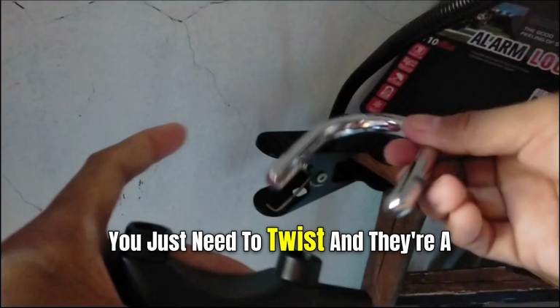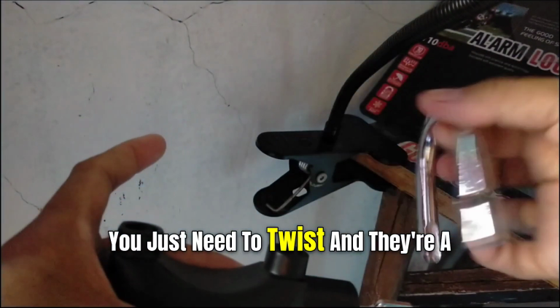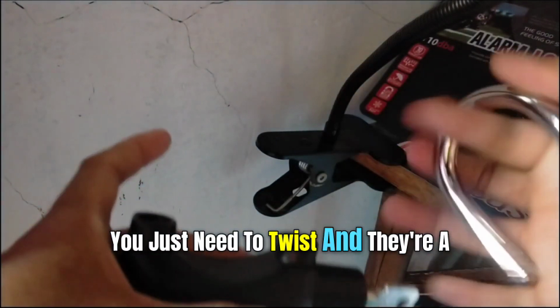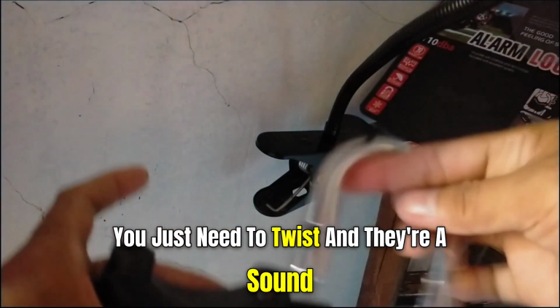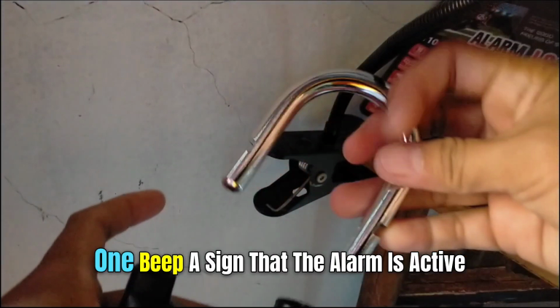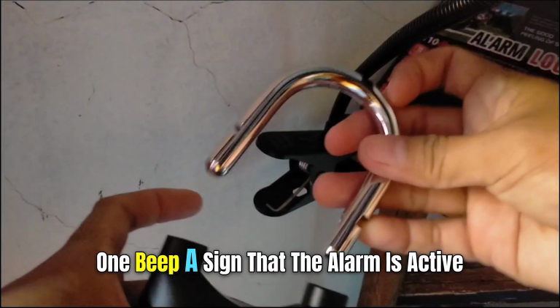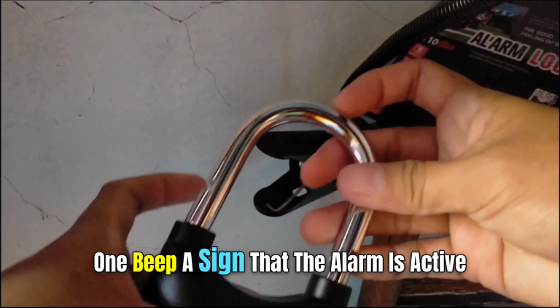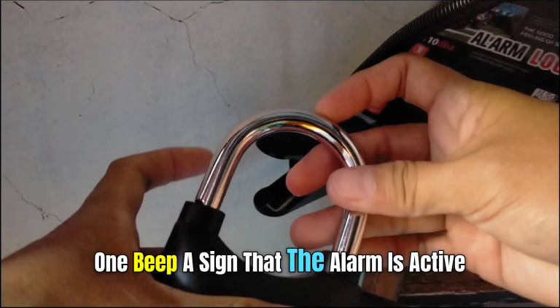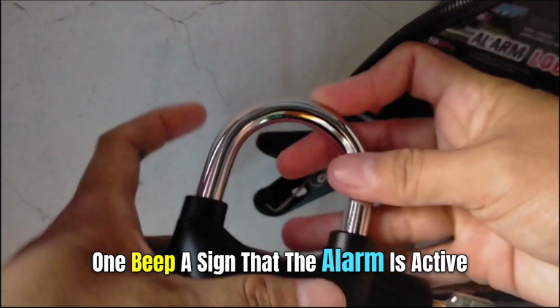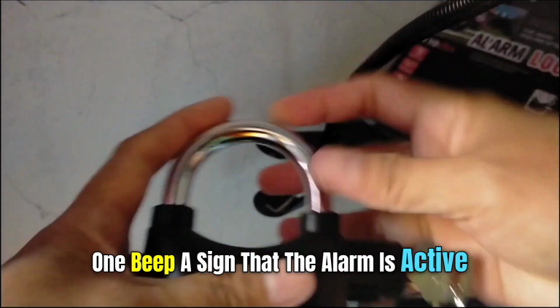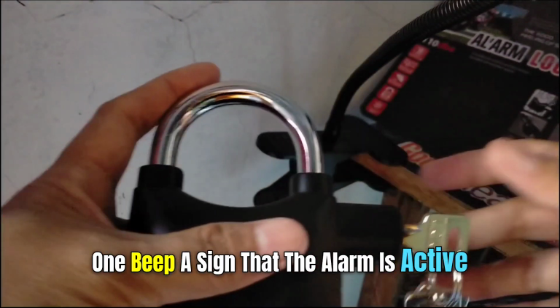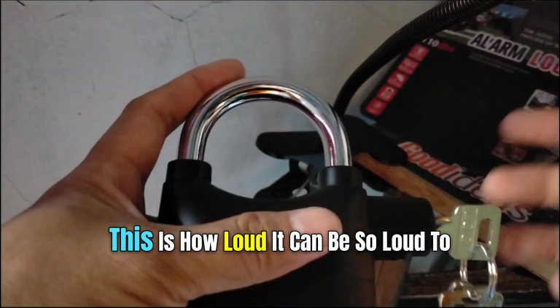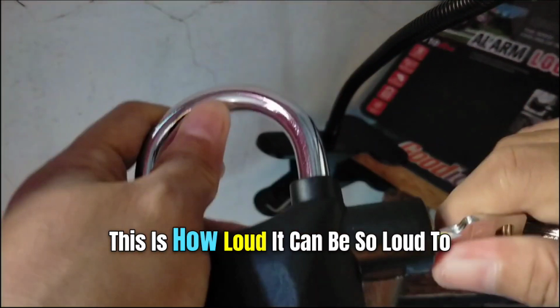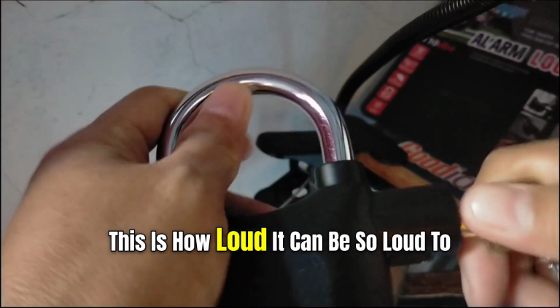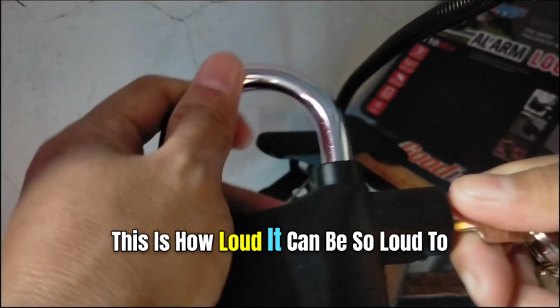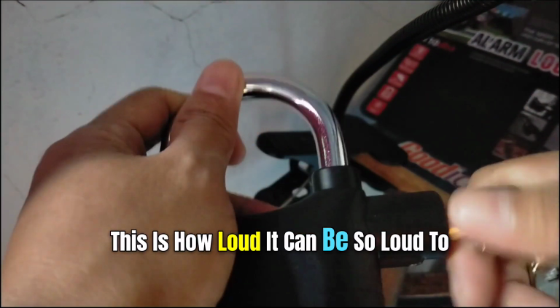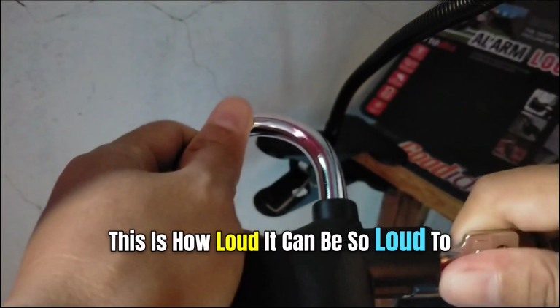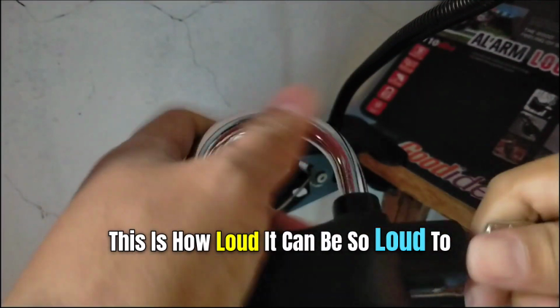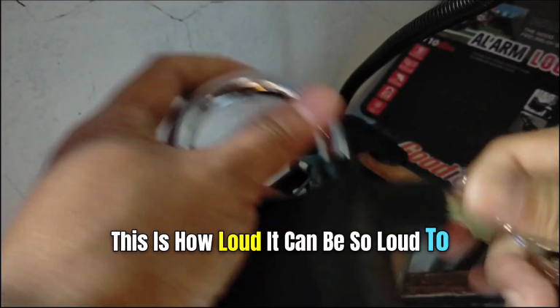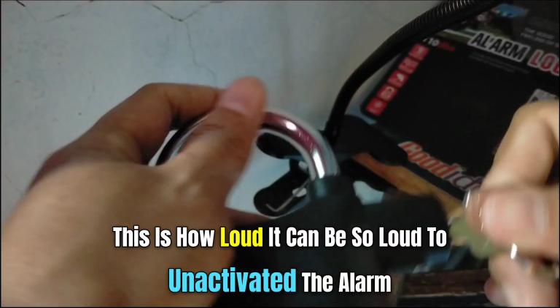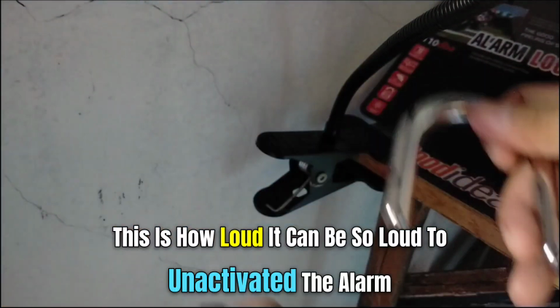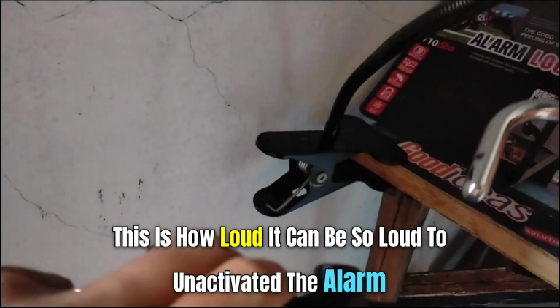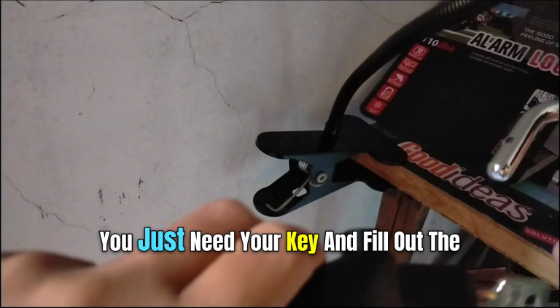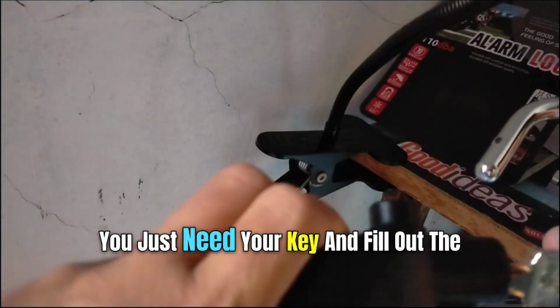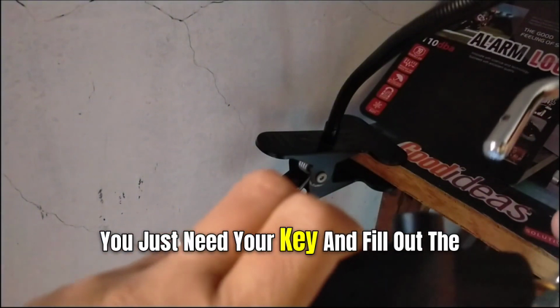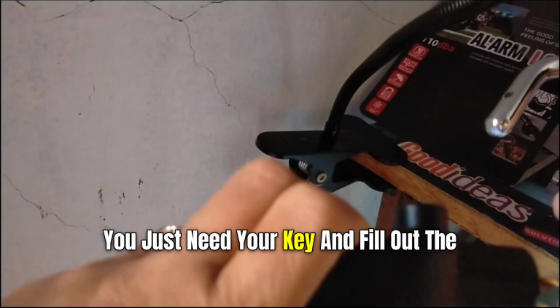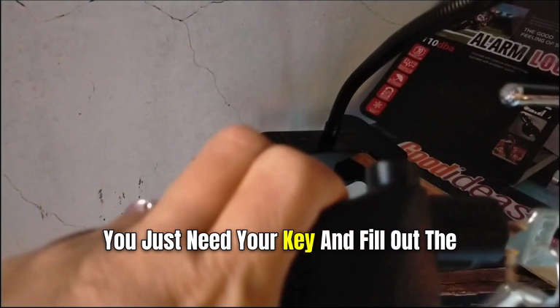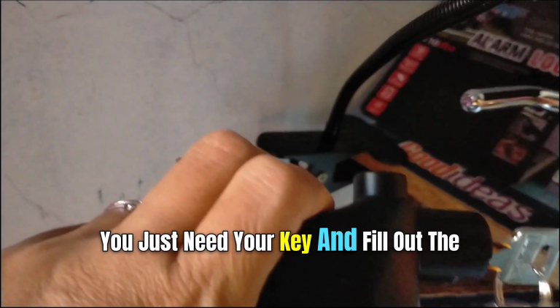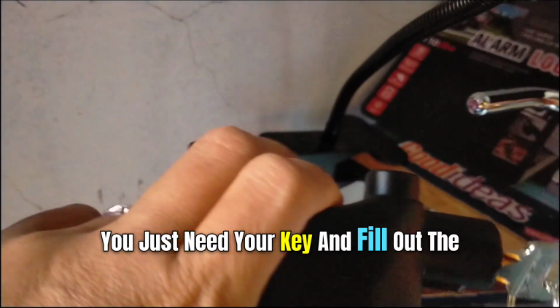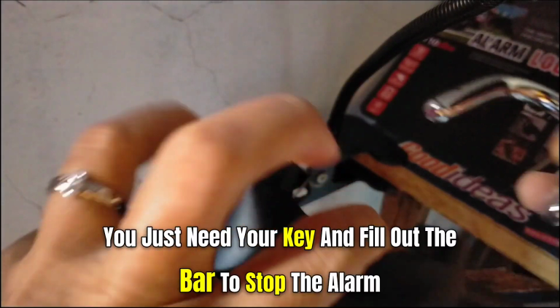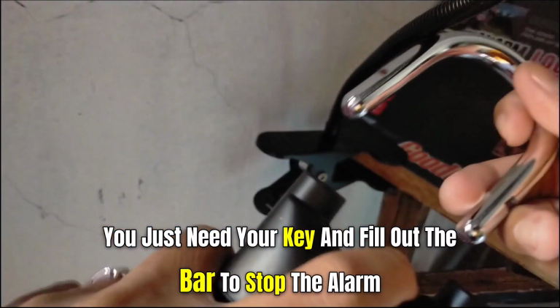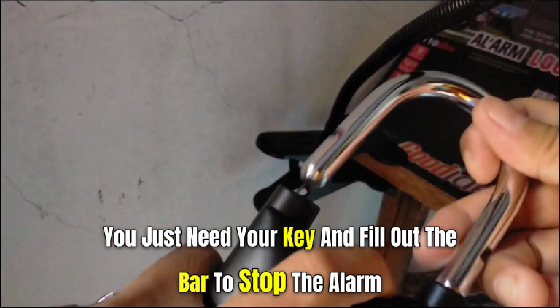This is how loud it can be — very loud. To deactivate the alarm, you just need your key and fill out the bar to stop the alarm.